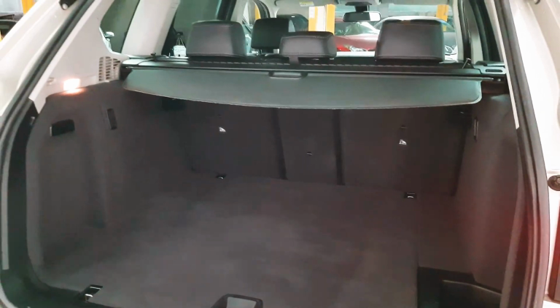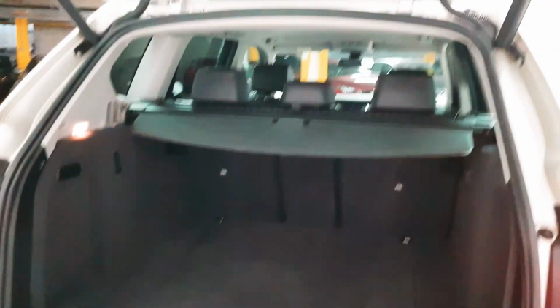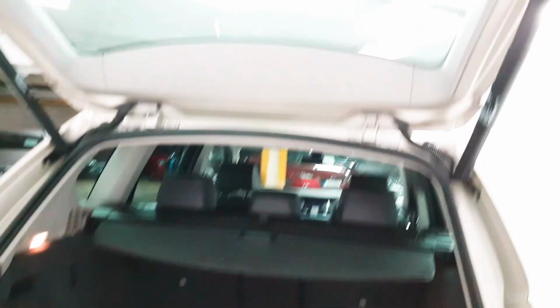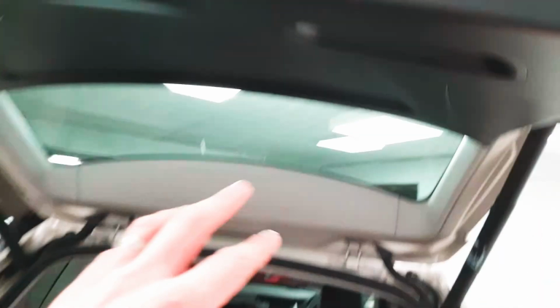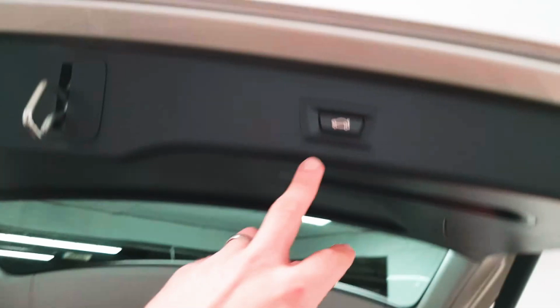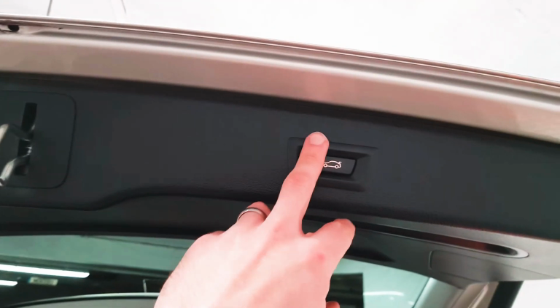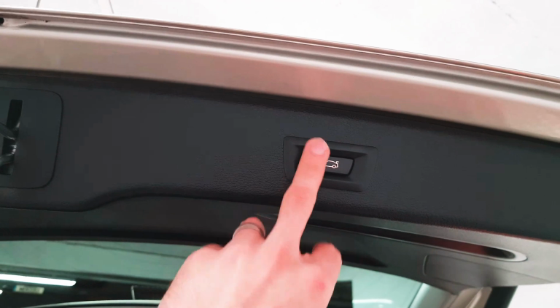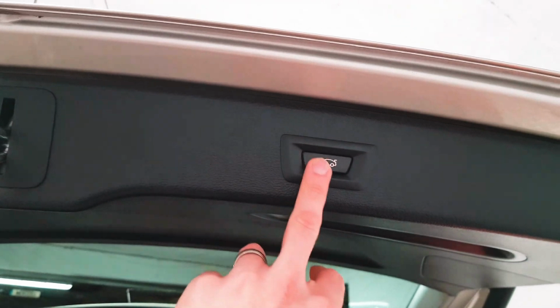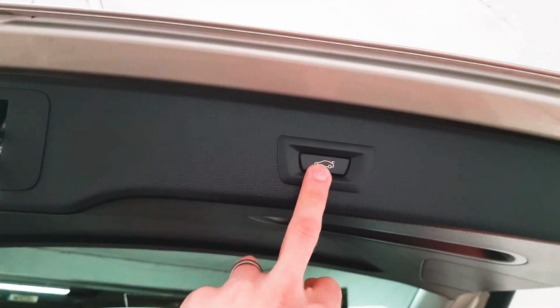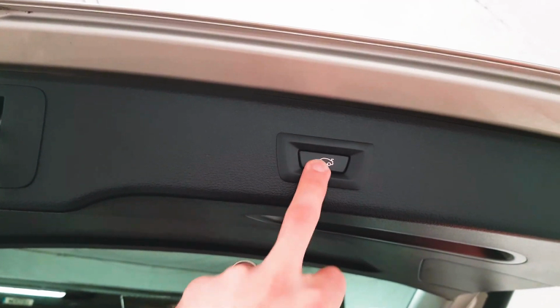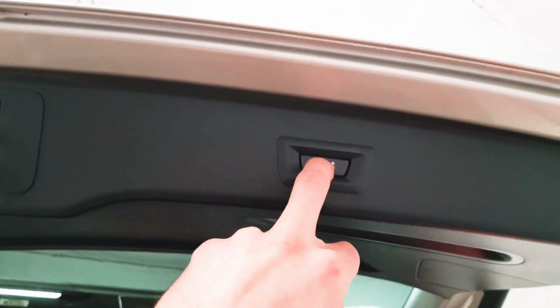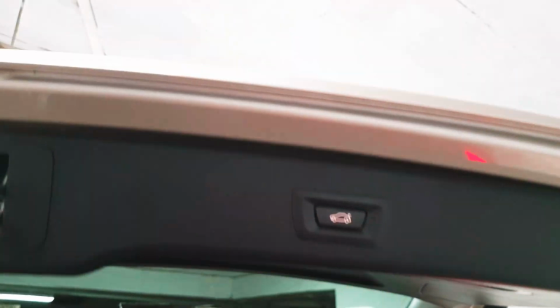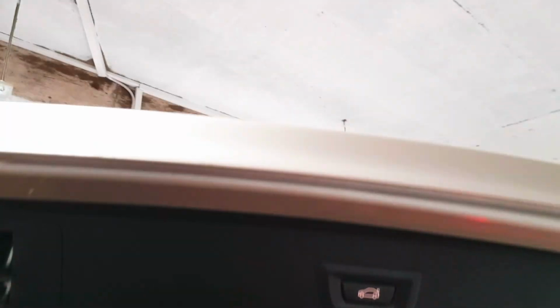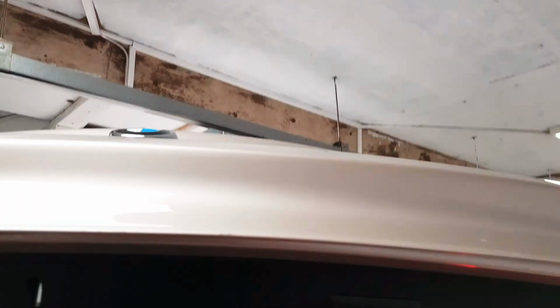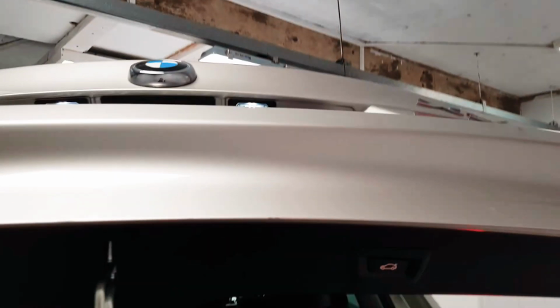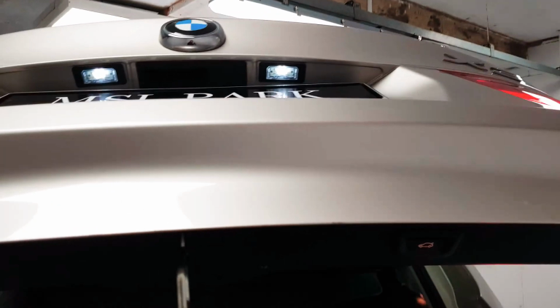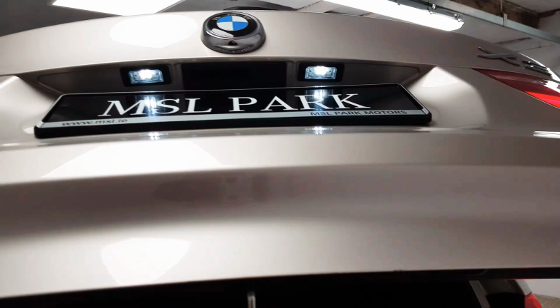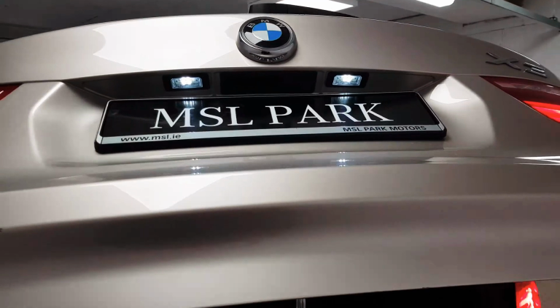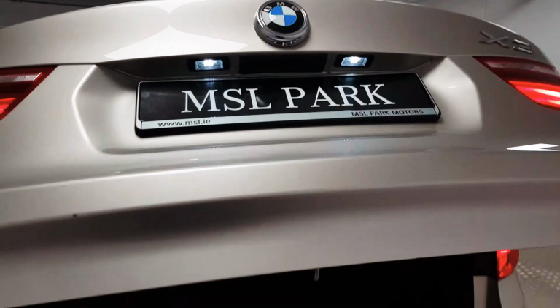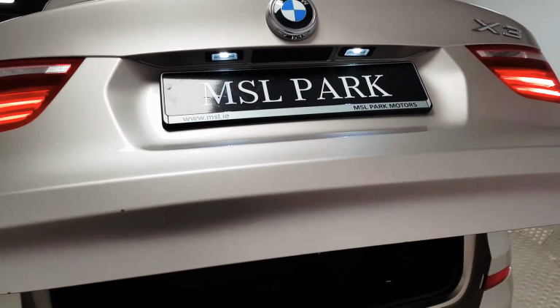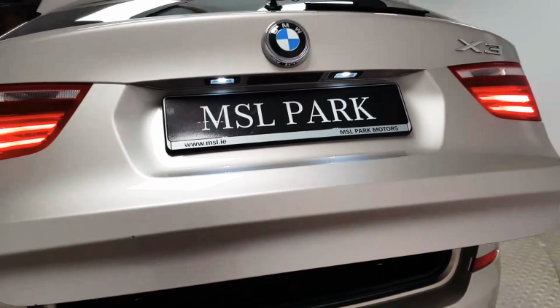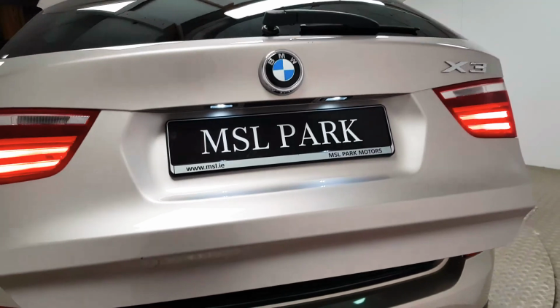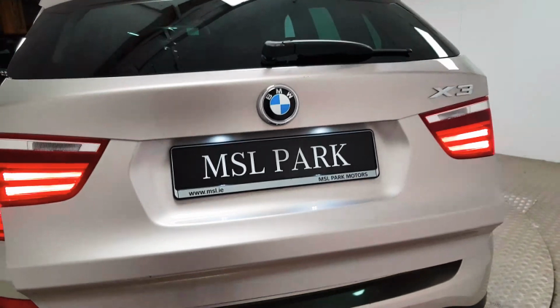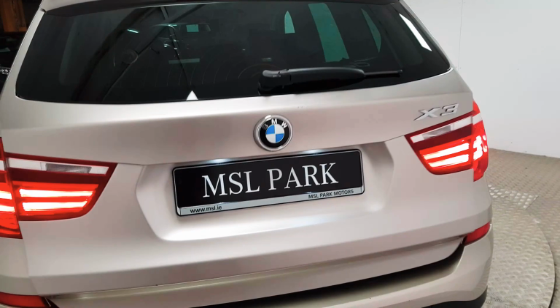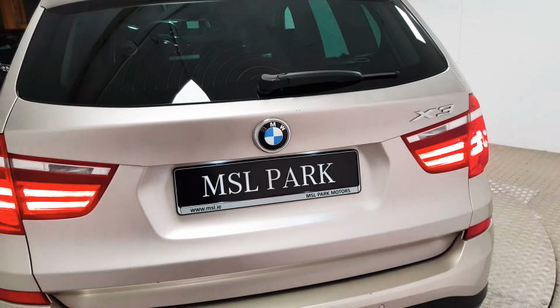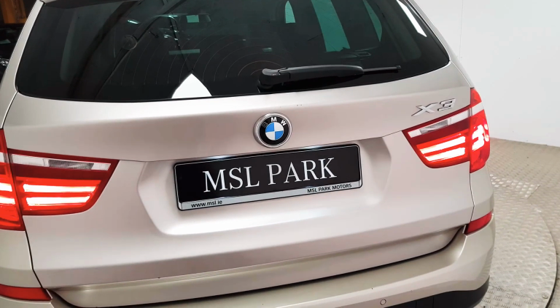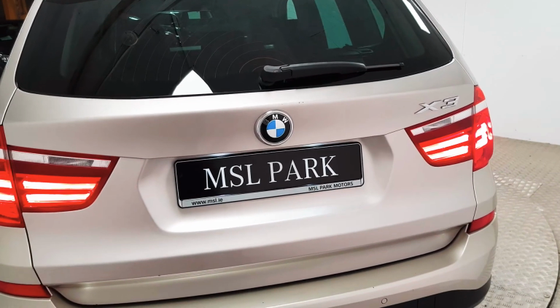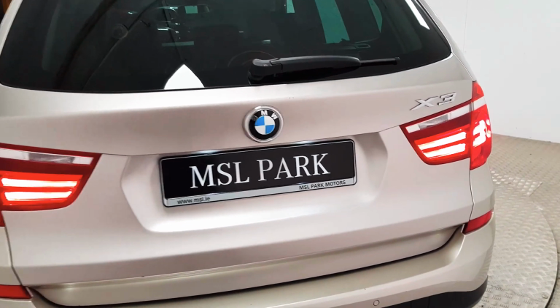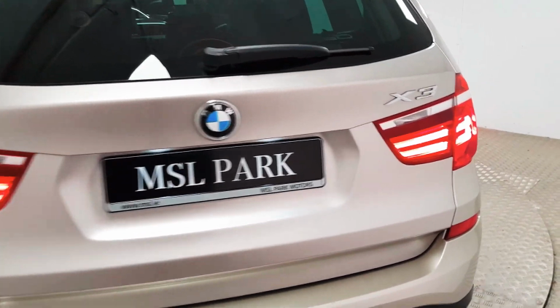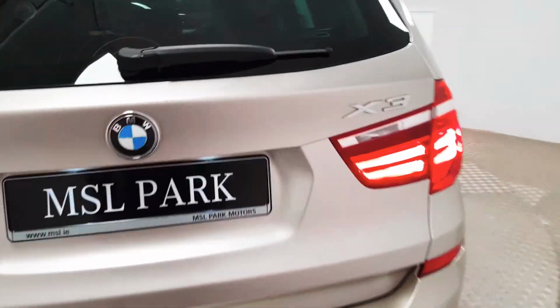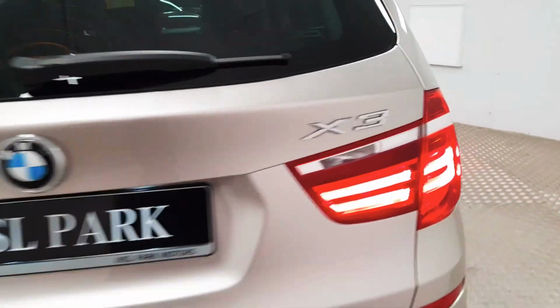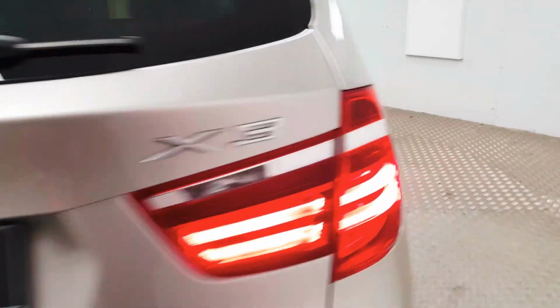One very nice feature is the boot is also electric, so at the touch of a button it does the hard work for you.